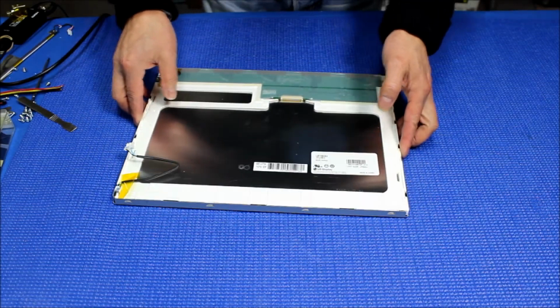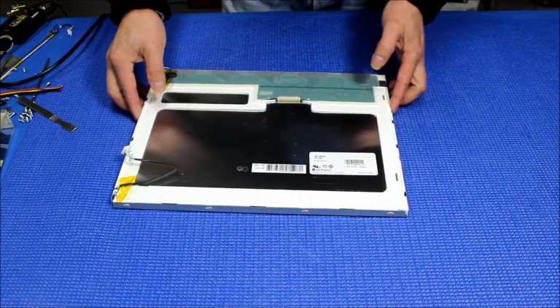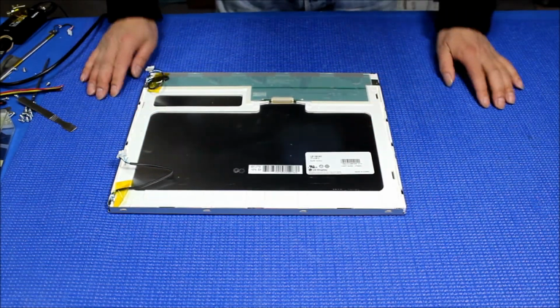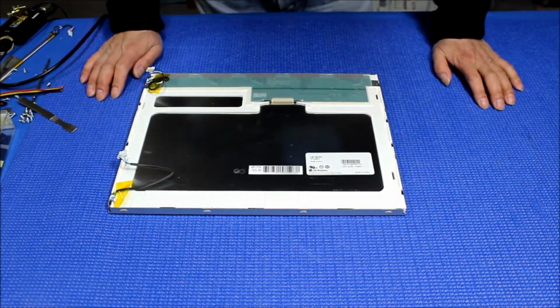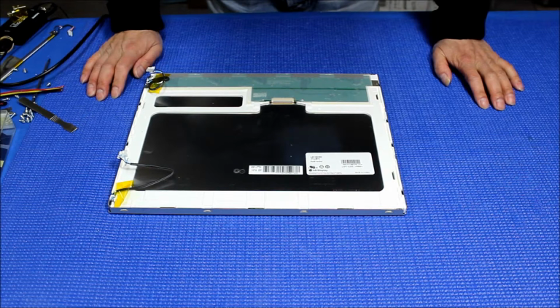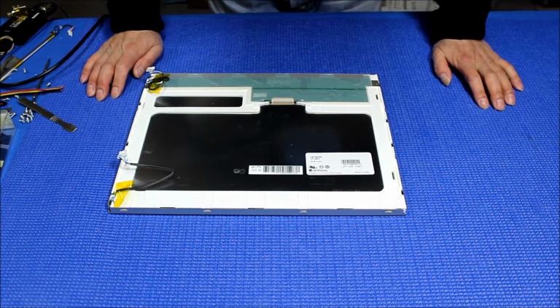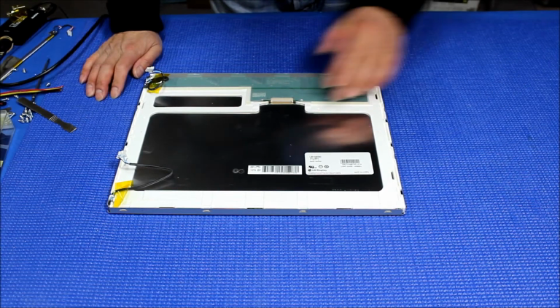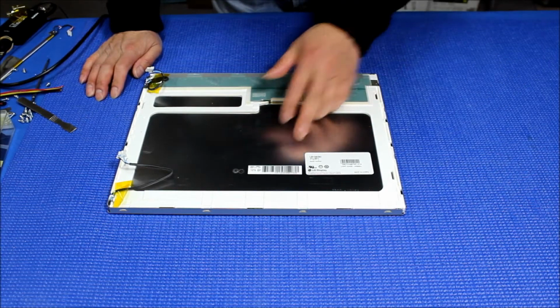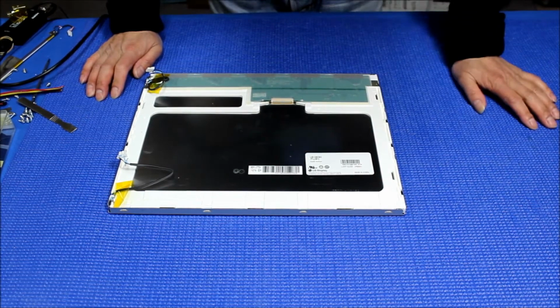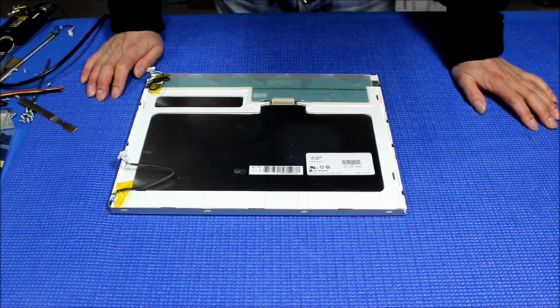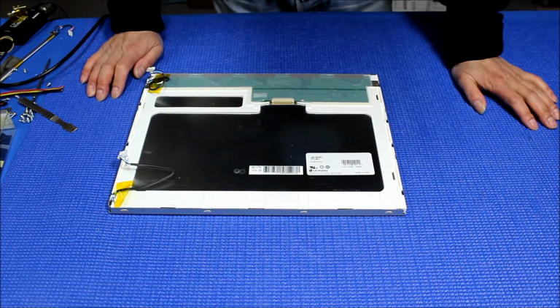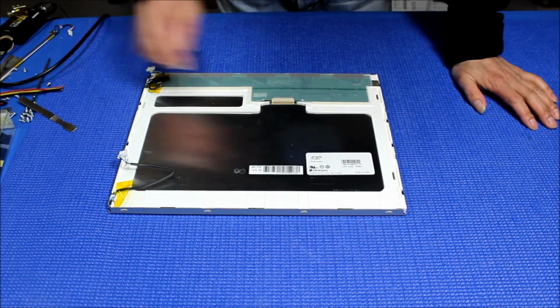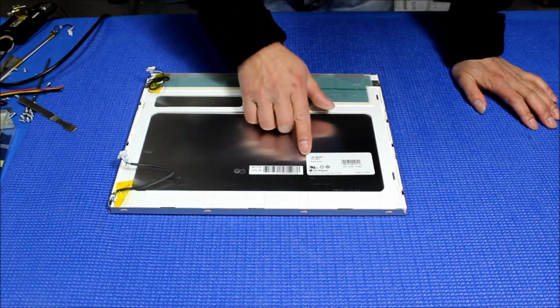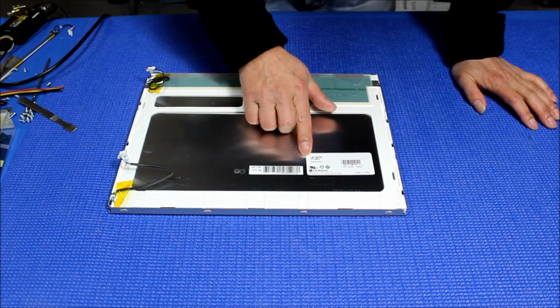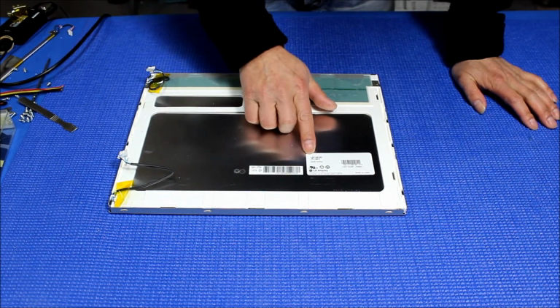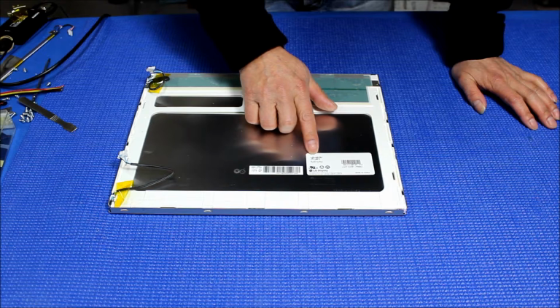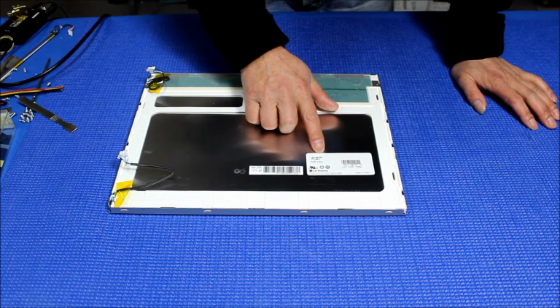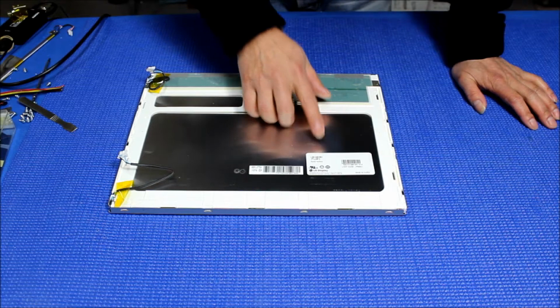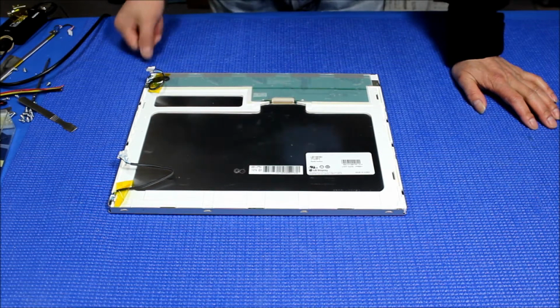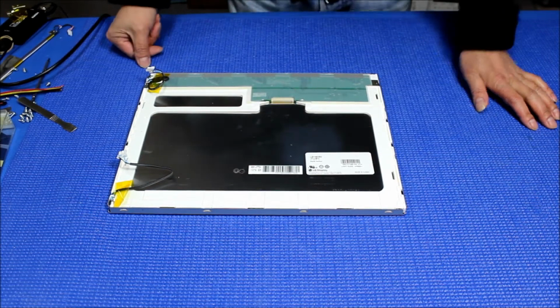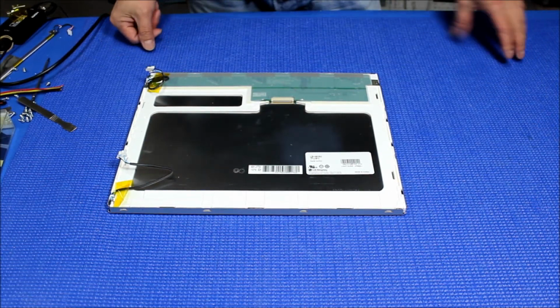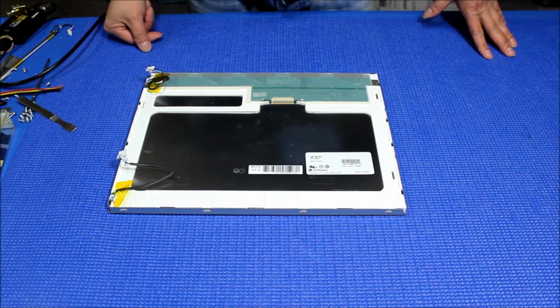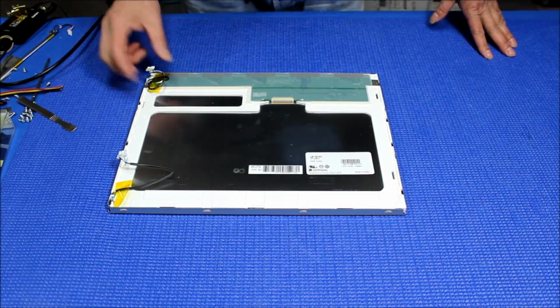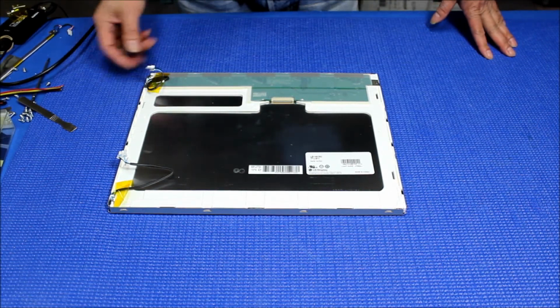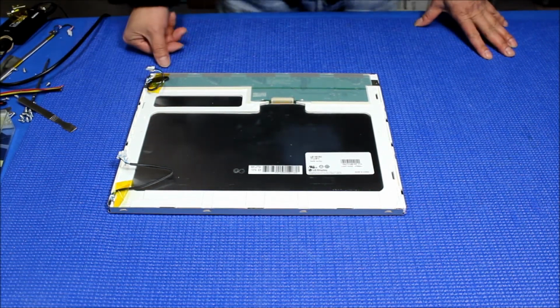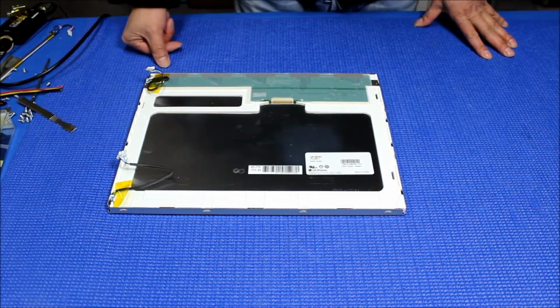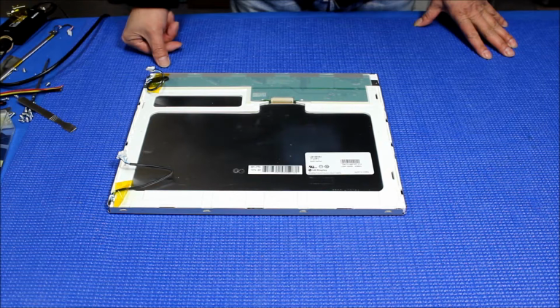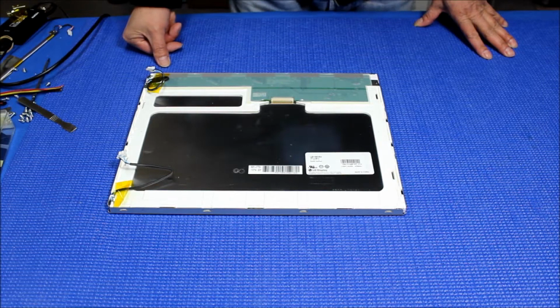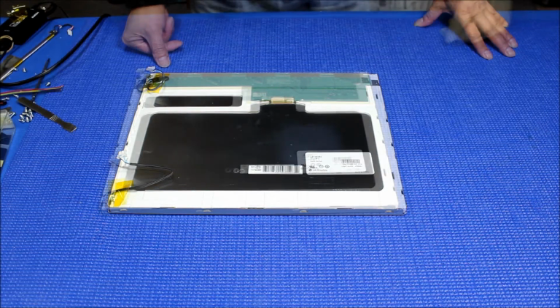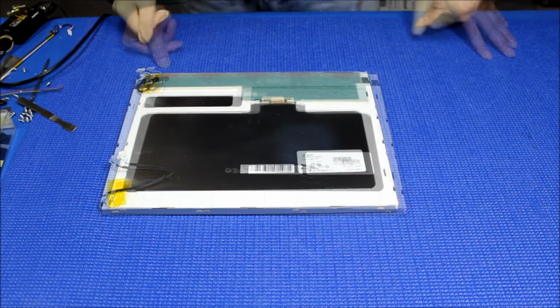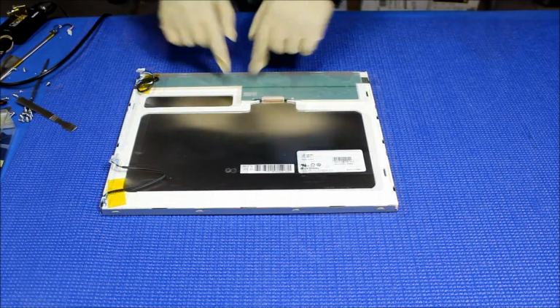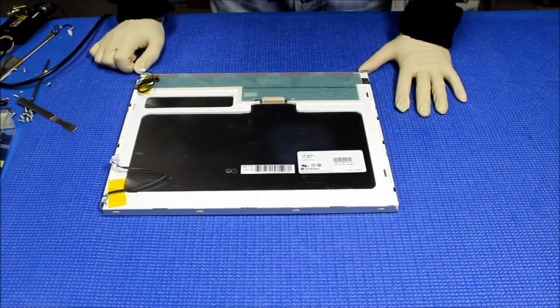This is the screen — a 15-inch, made by LG Philips. The screen part number is LB150X02. Next, I'm gonna show you how to disassemble this old lamp and upgrade the LED.